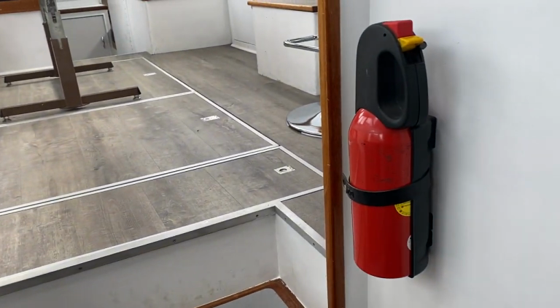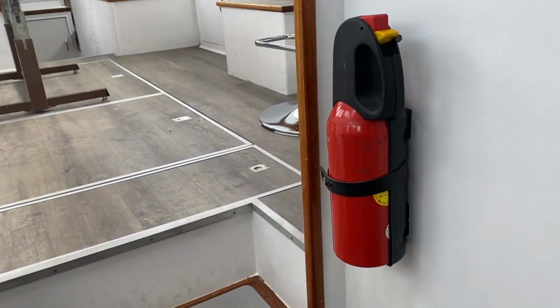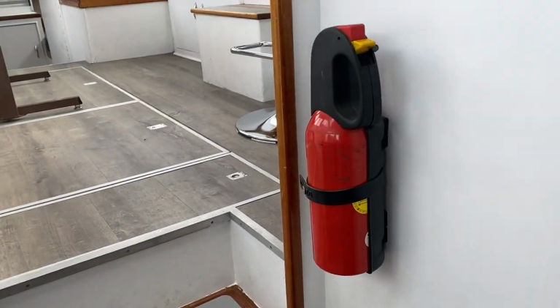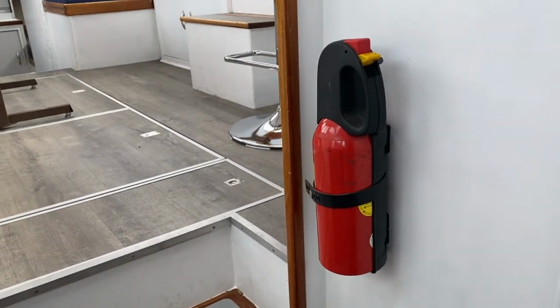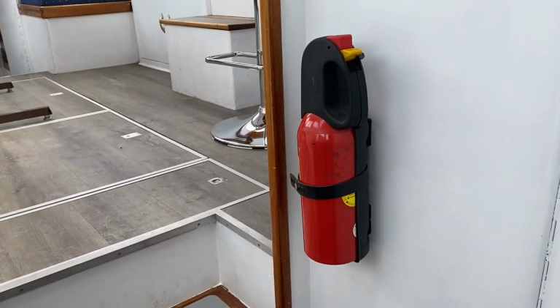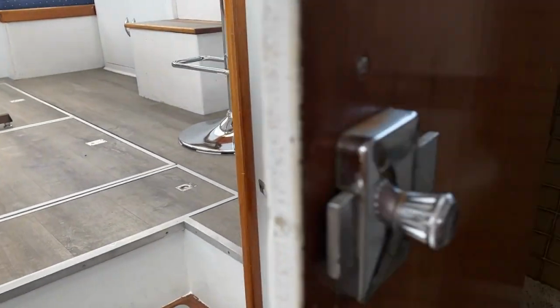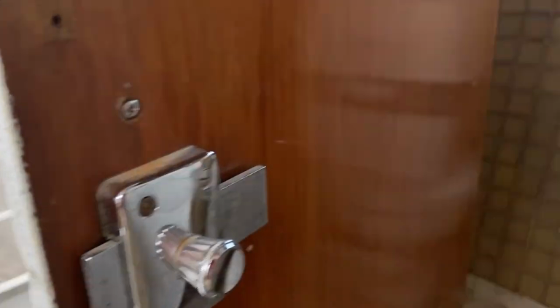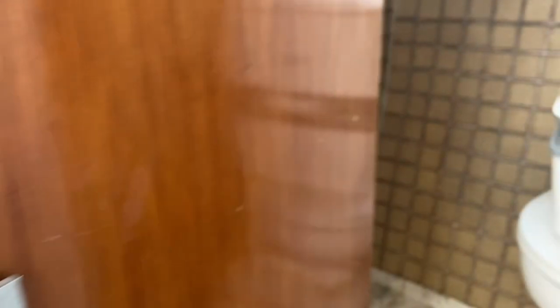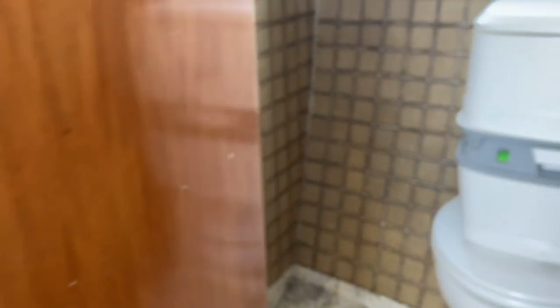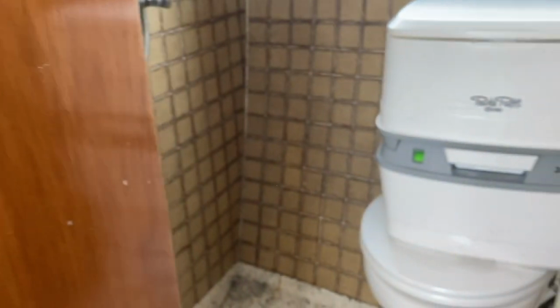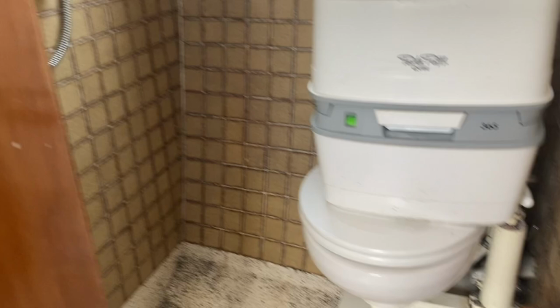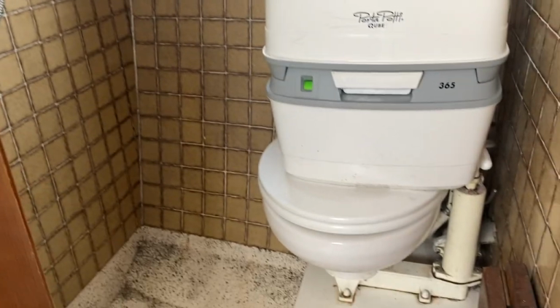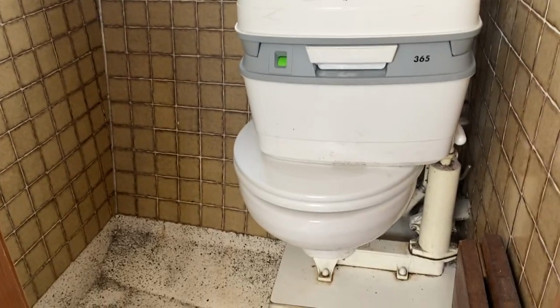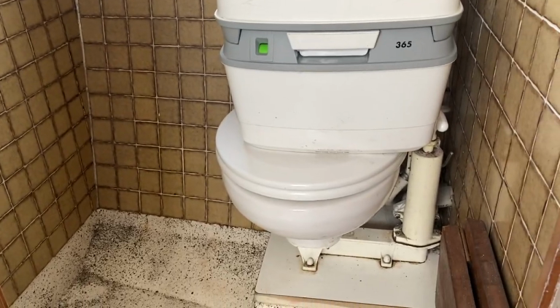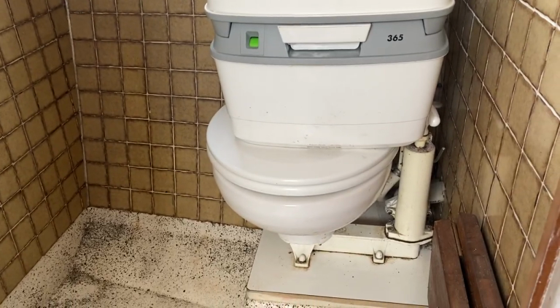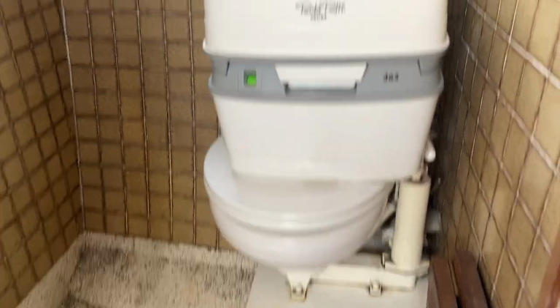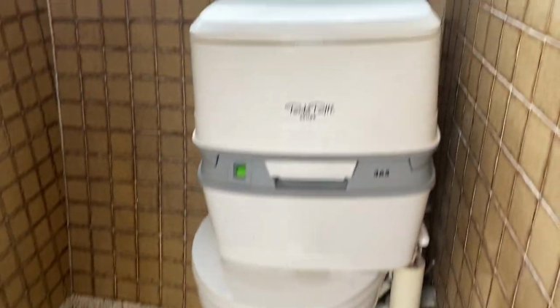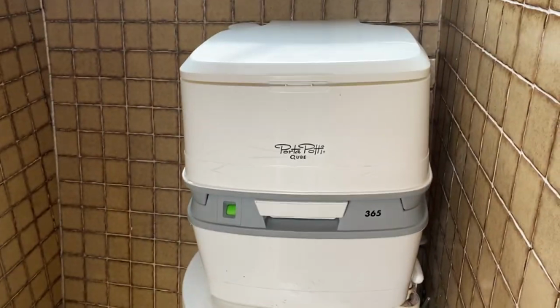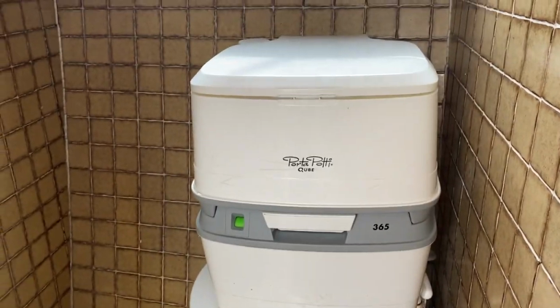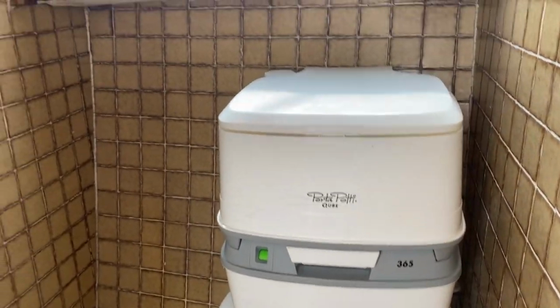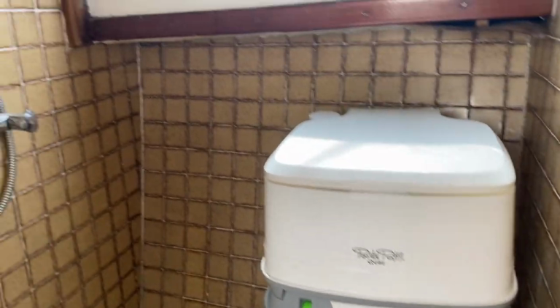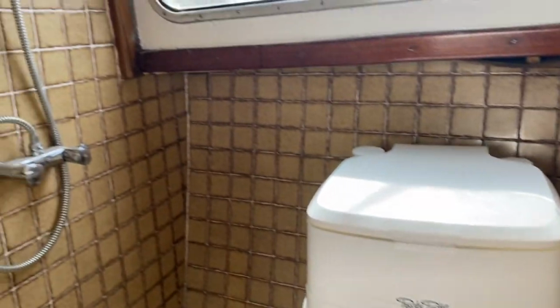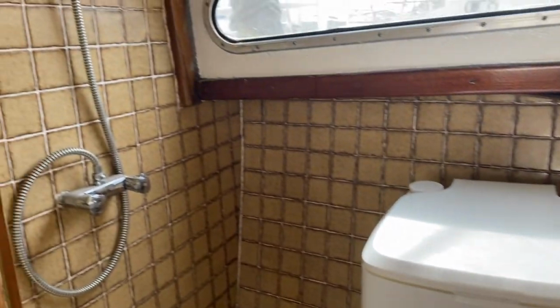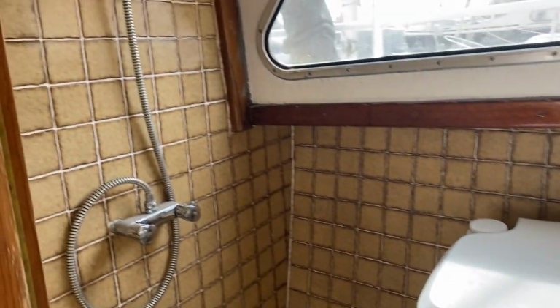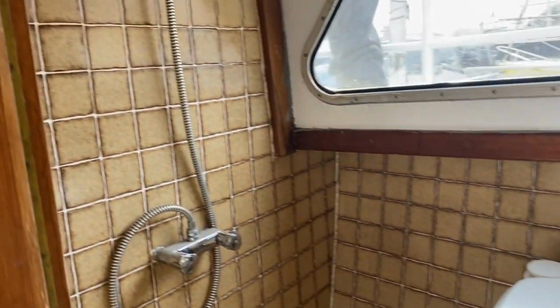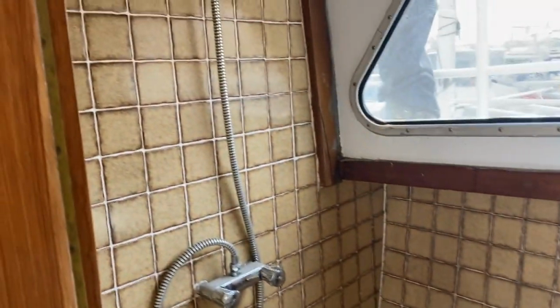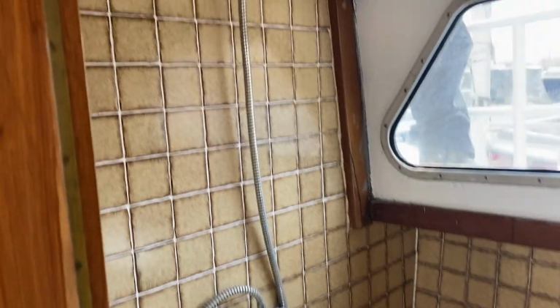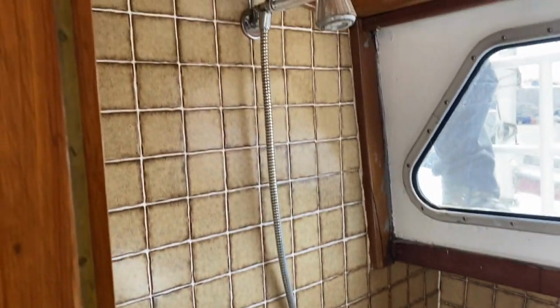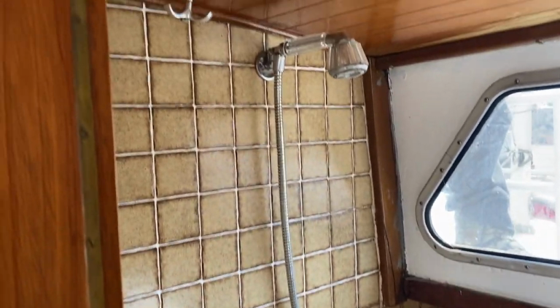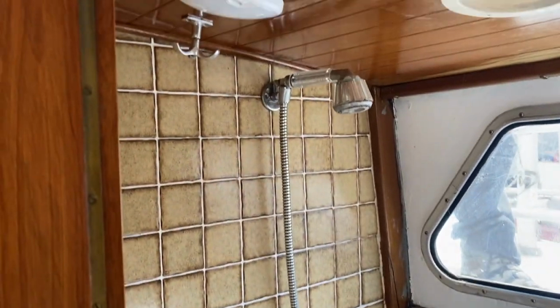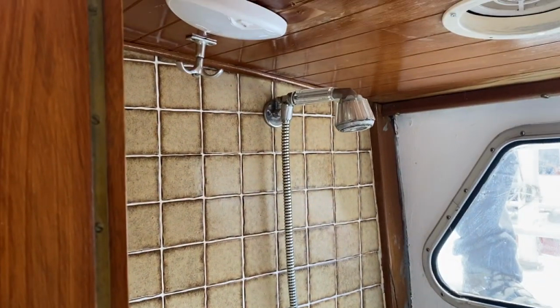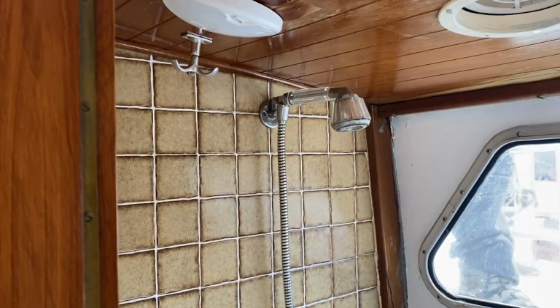The heads currently has a sea toilet situated, and there's a porta potty in addition, but it does come with a full height shower.